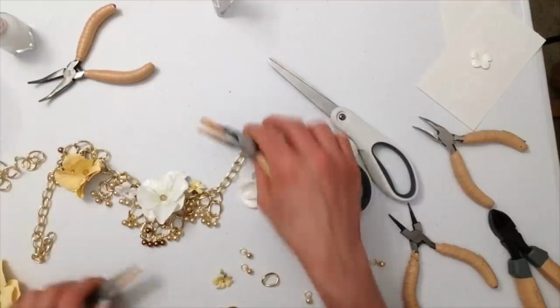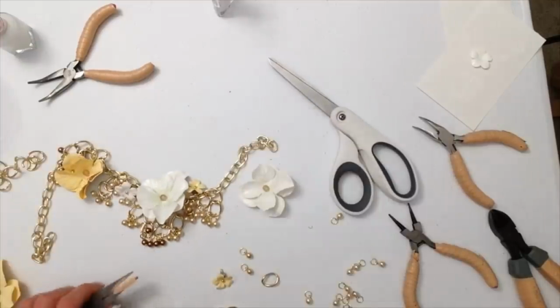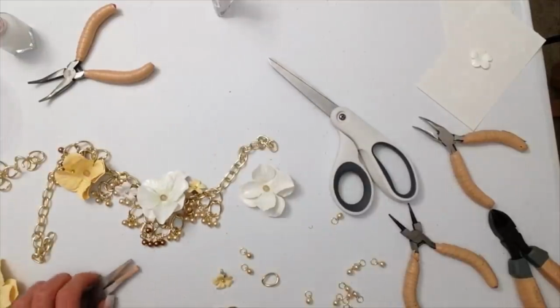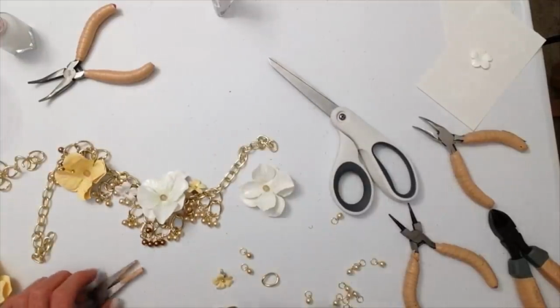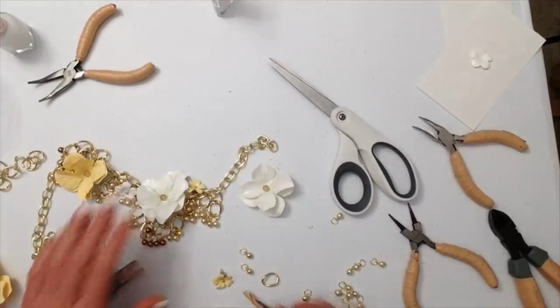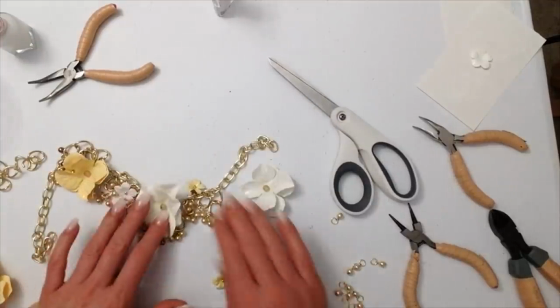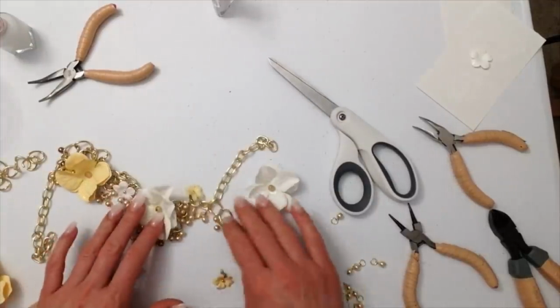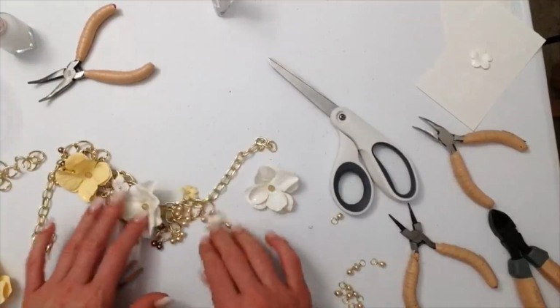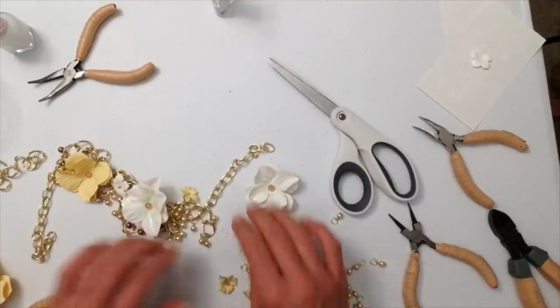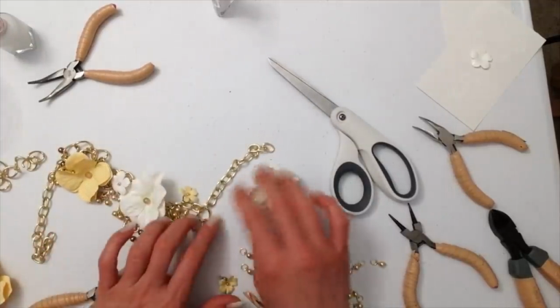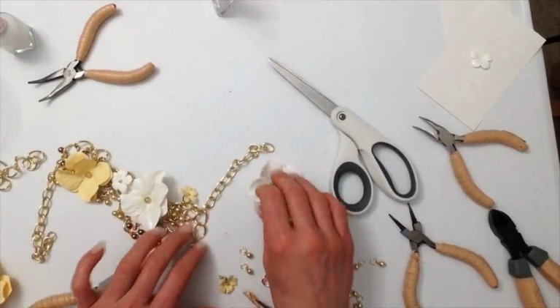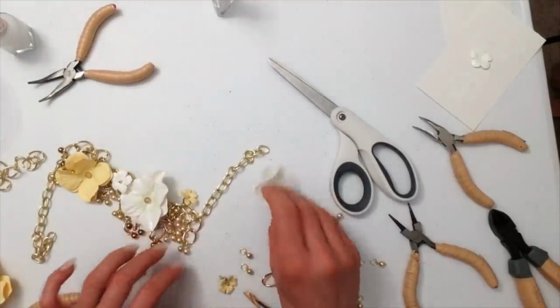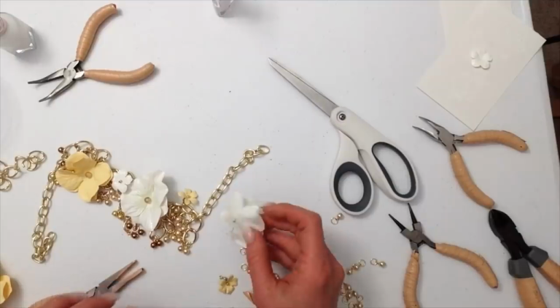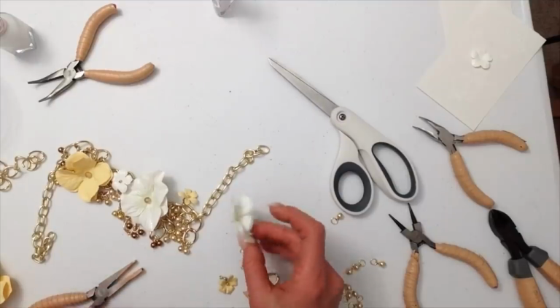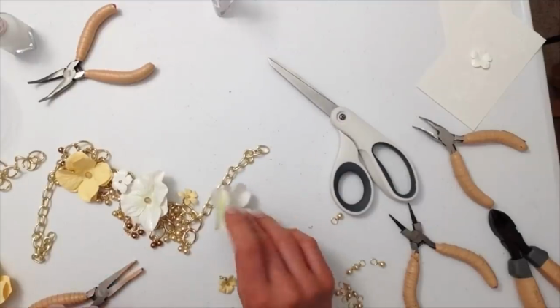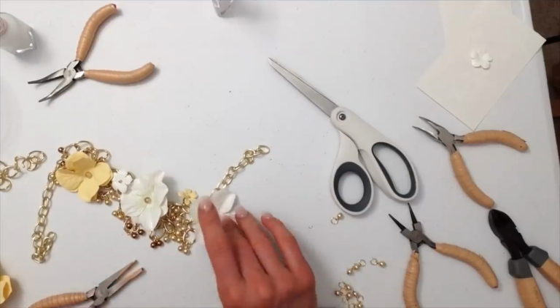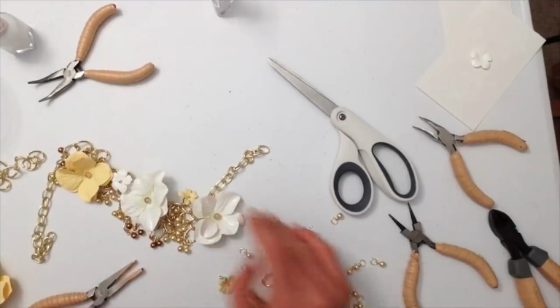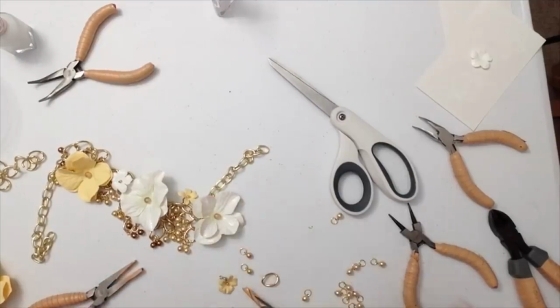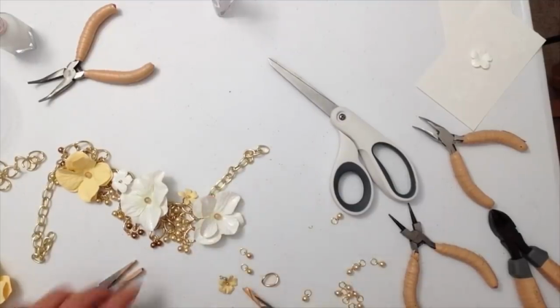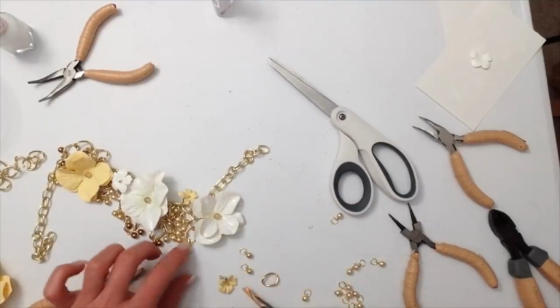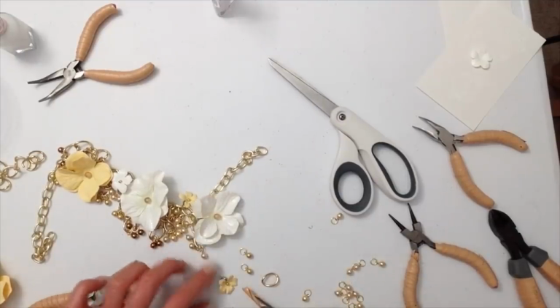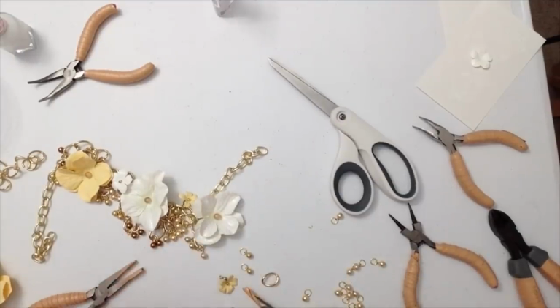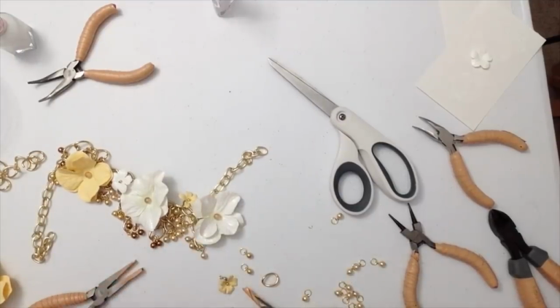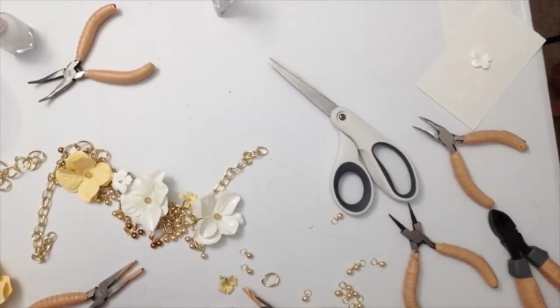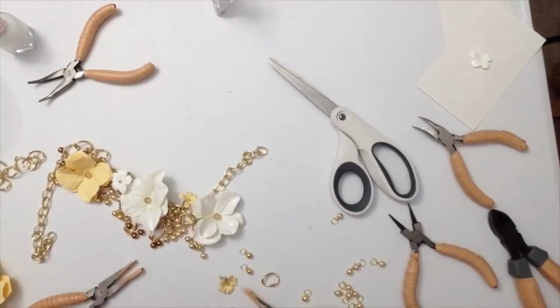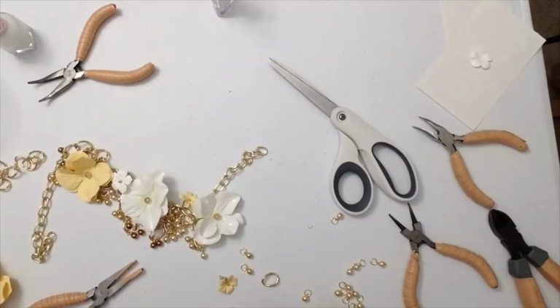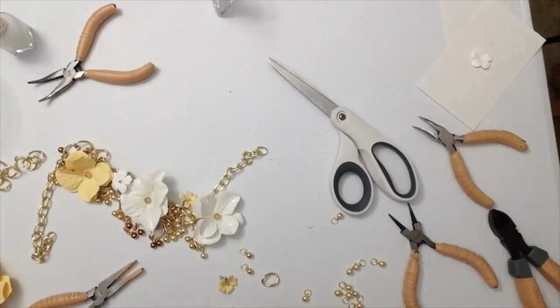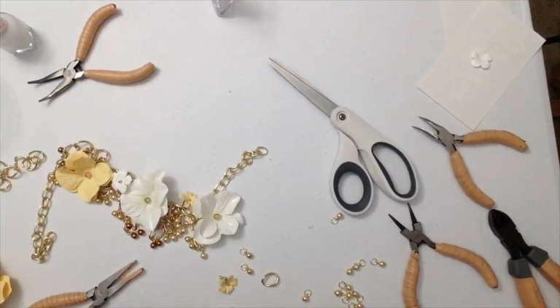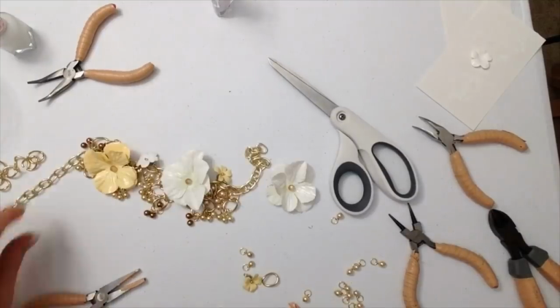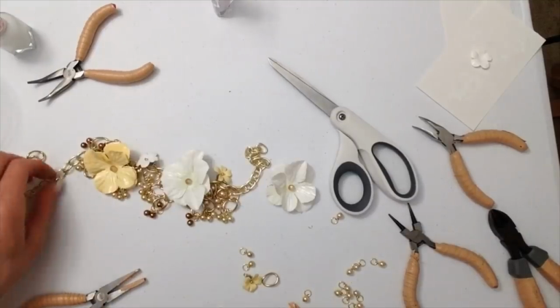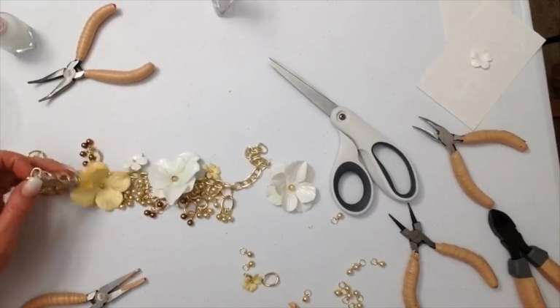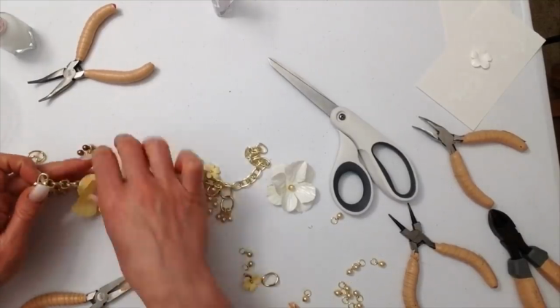As you can see, the necklace does have somewhat of a waterfall effect, and I did that by making some of the pearl charms longer in one area just by adding another chain link.